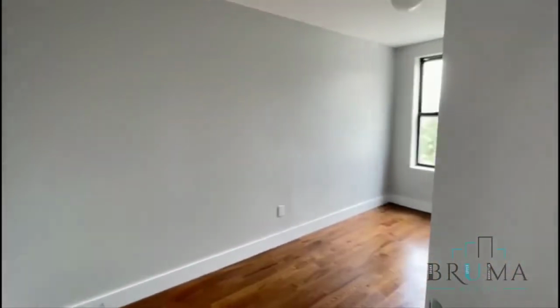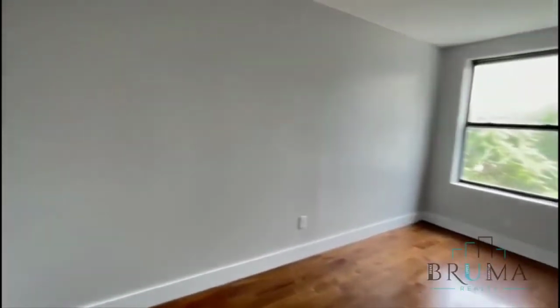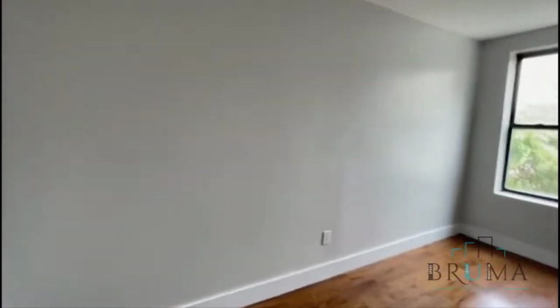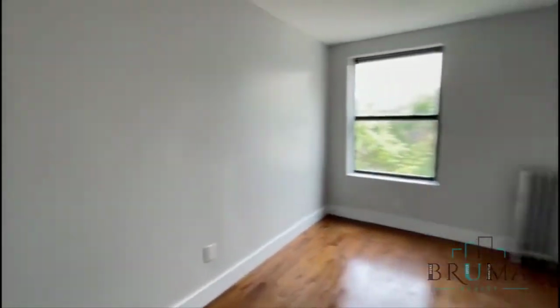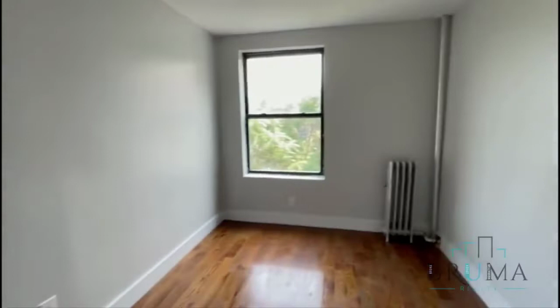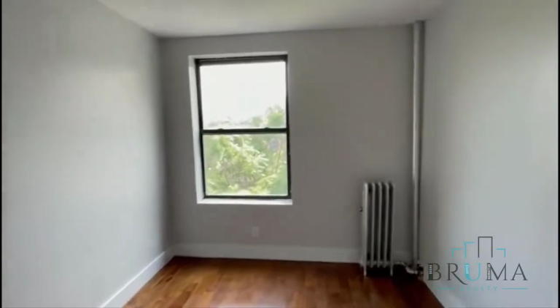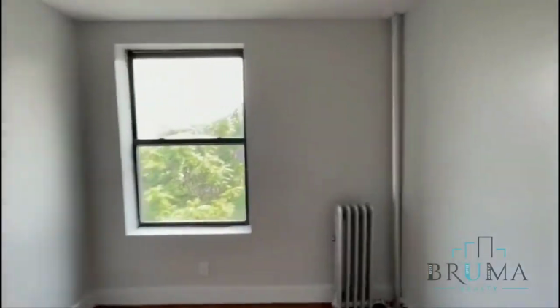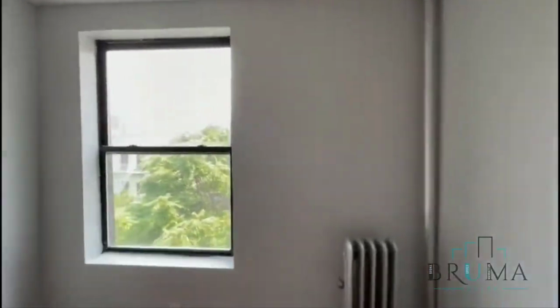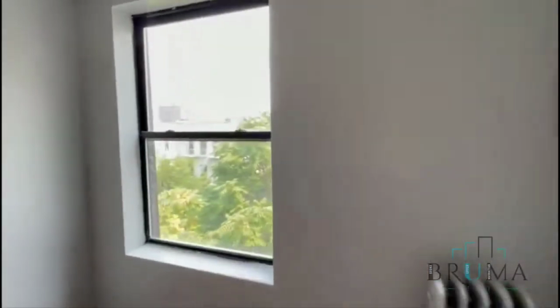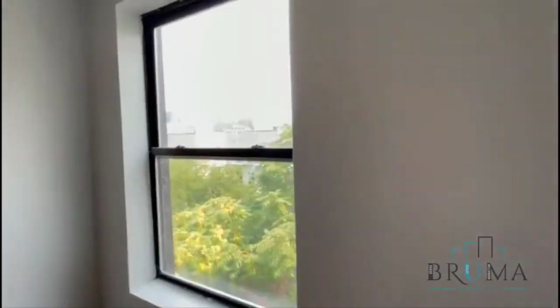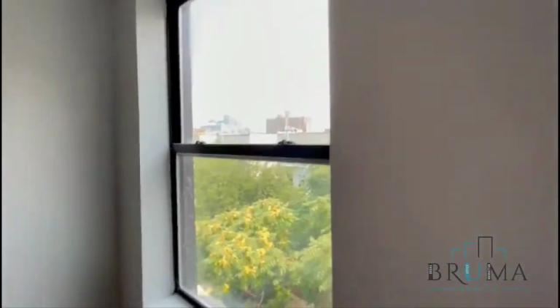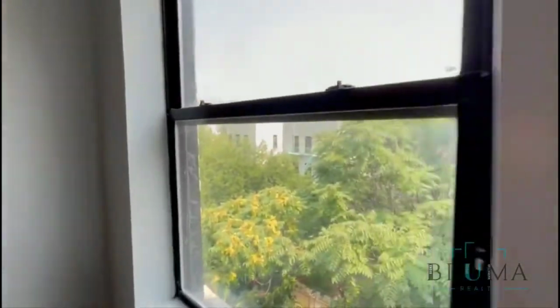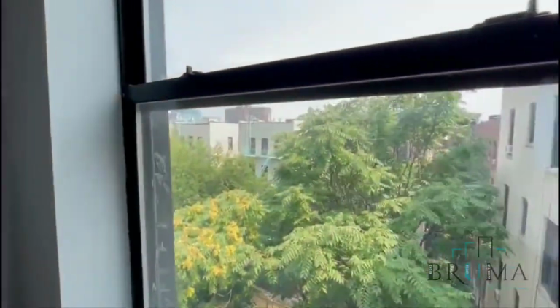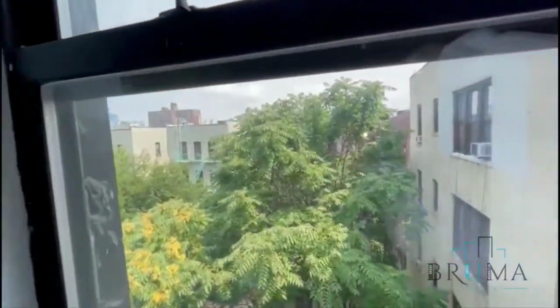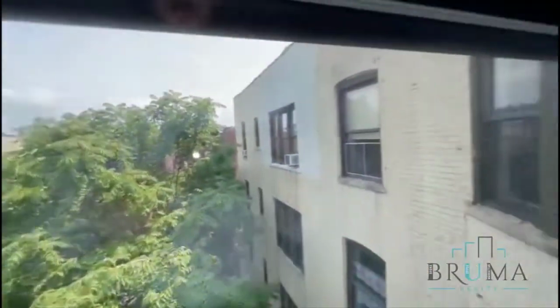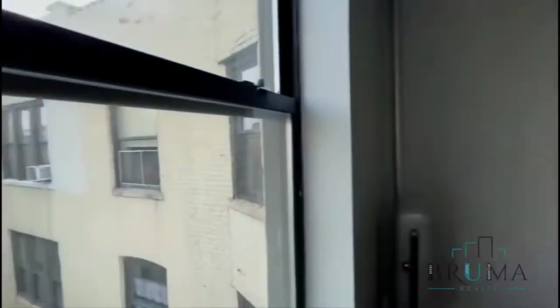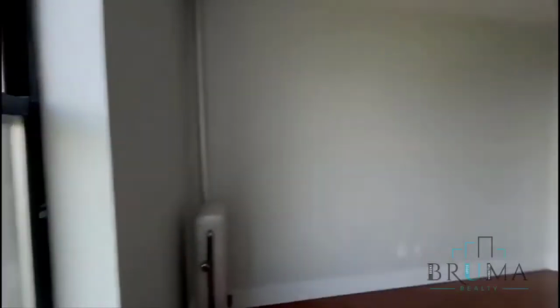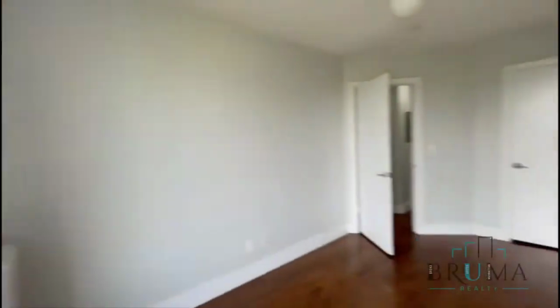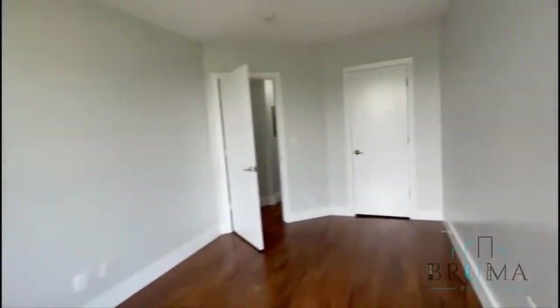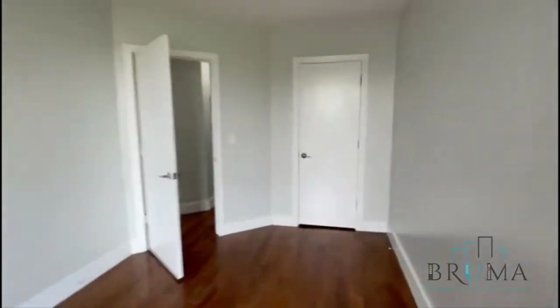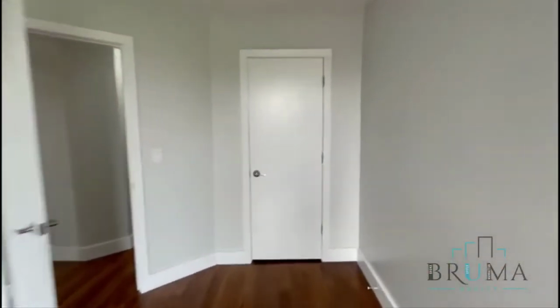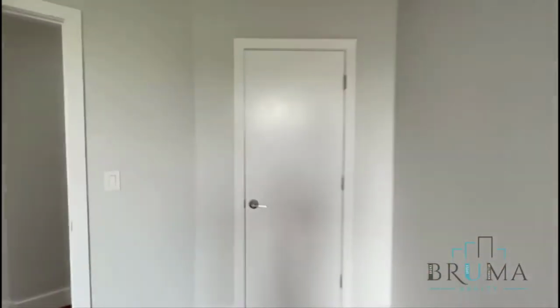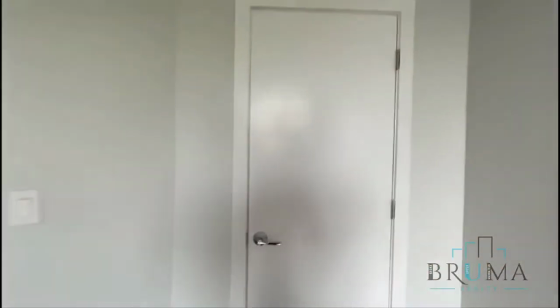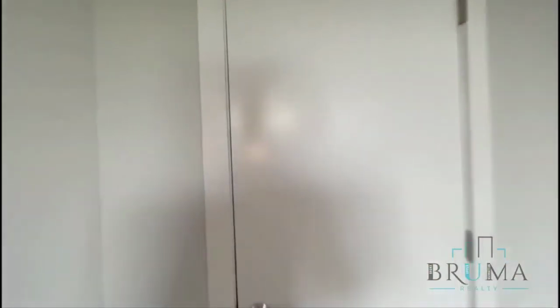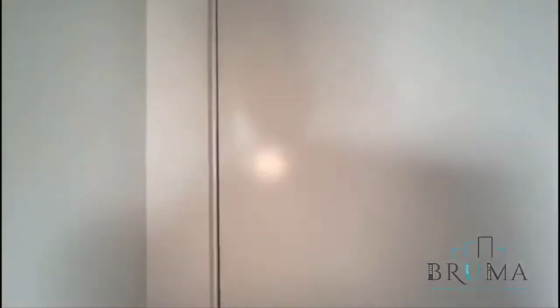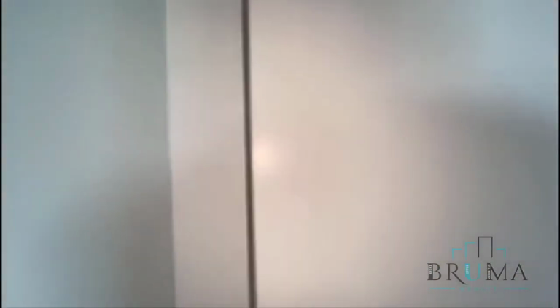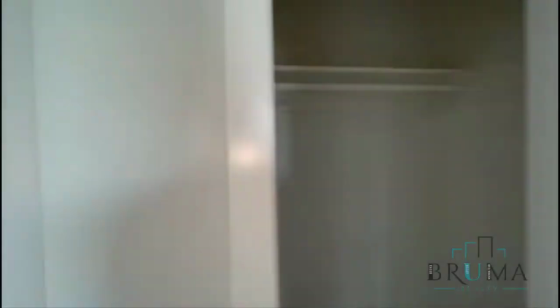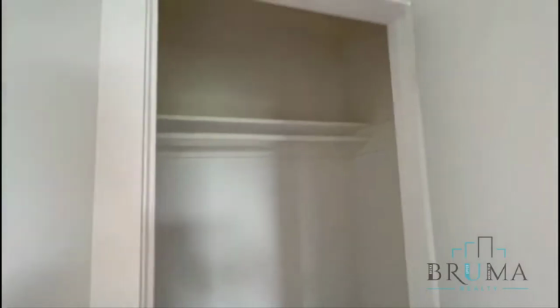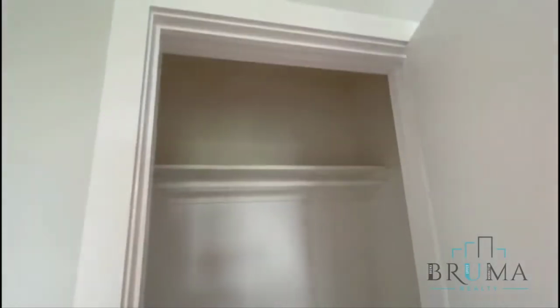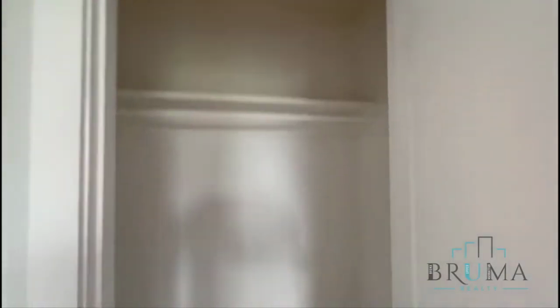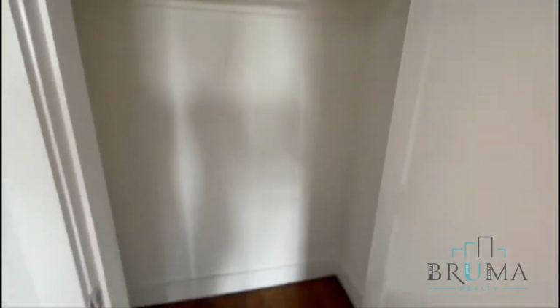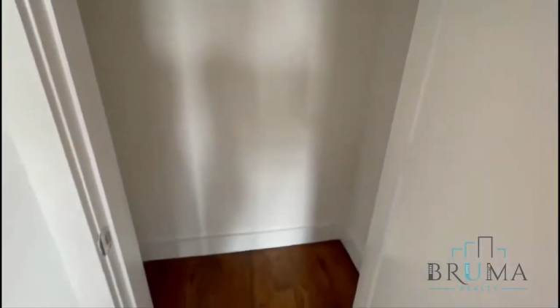Bedroom number two. Both can fit a king-size bed. This one has a closet too — pretty deep closet.